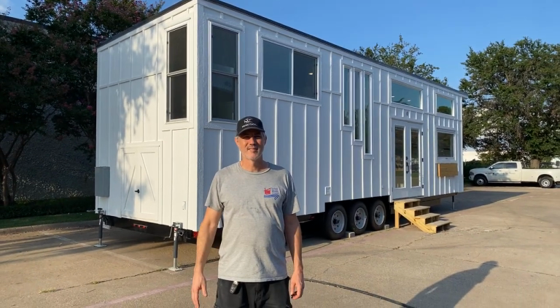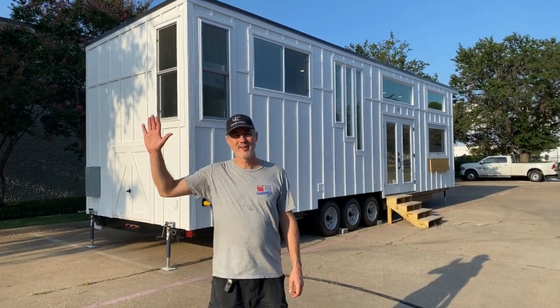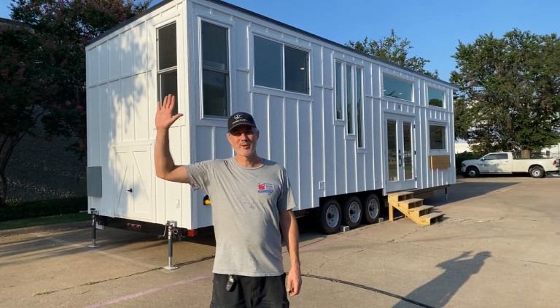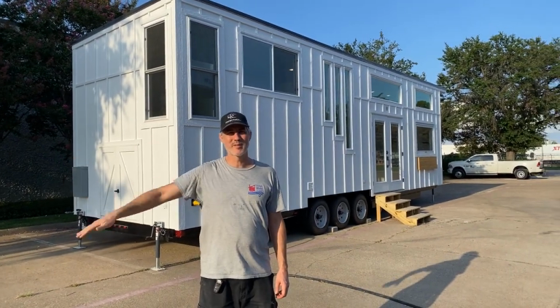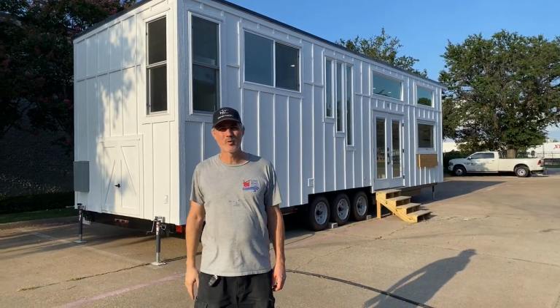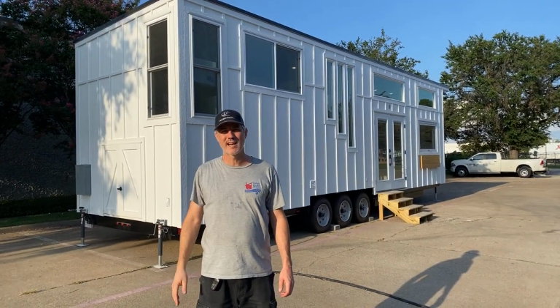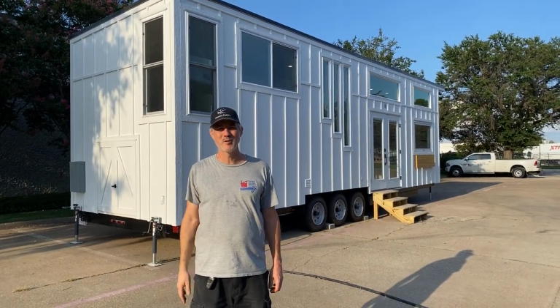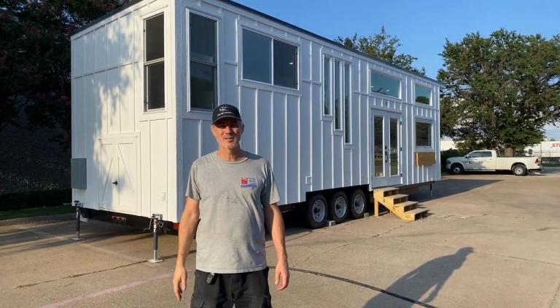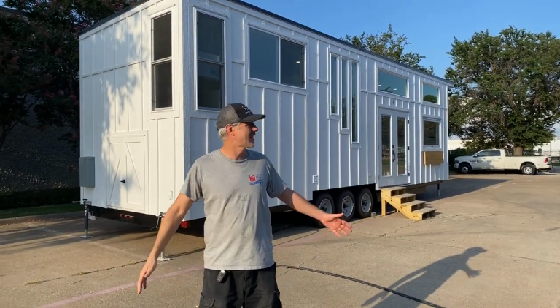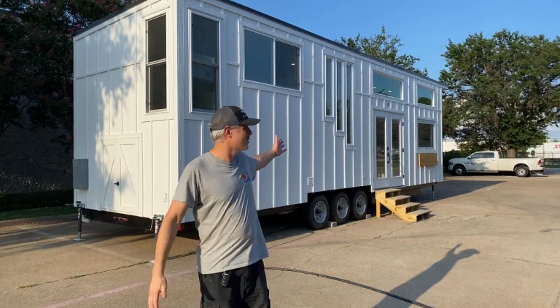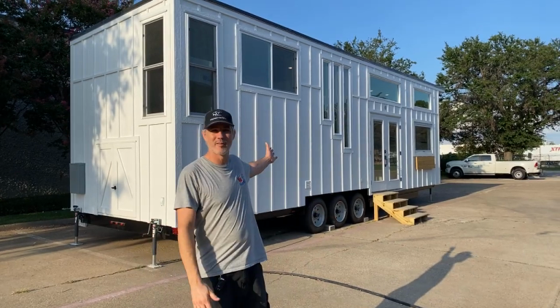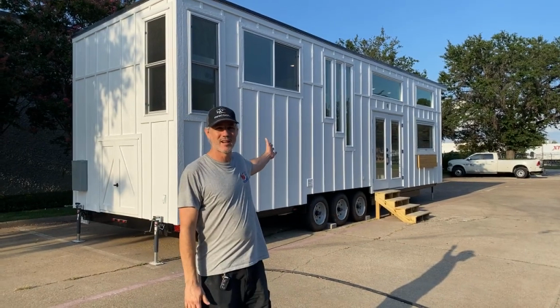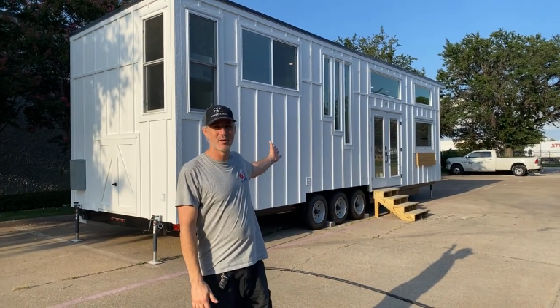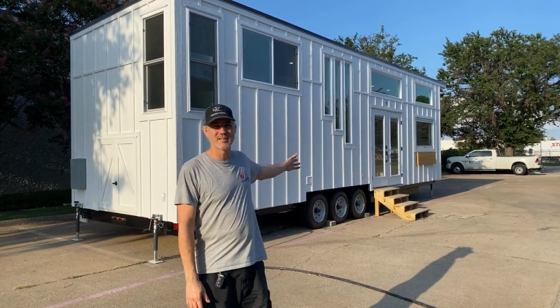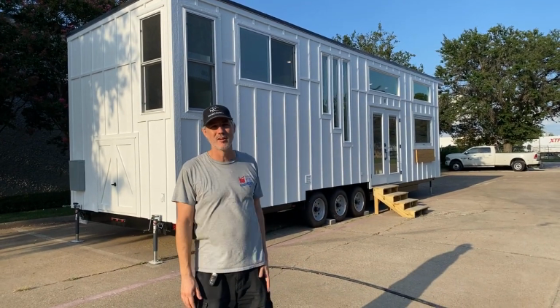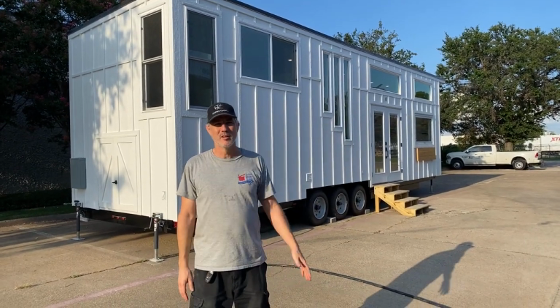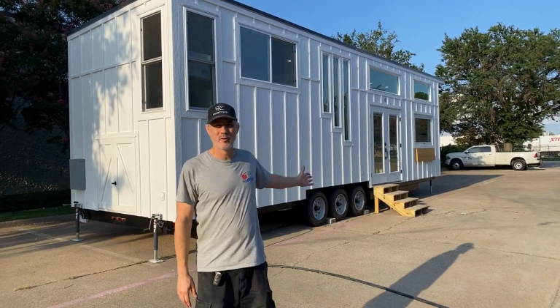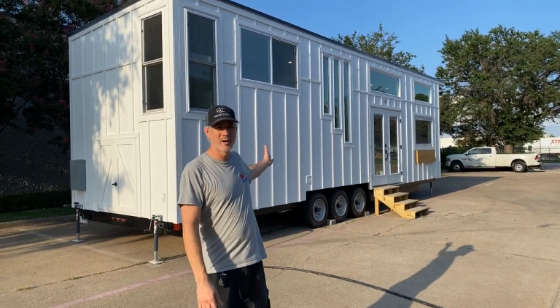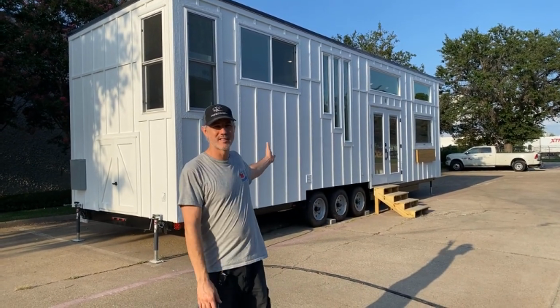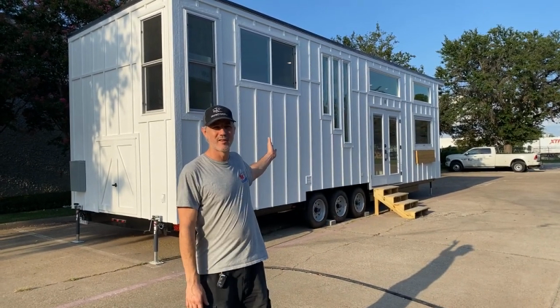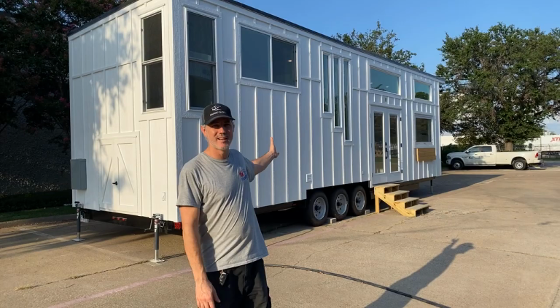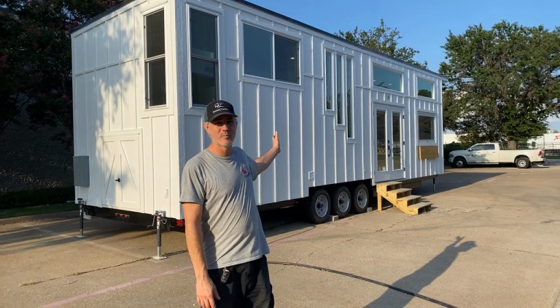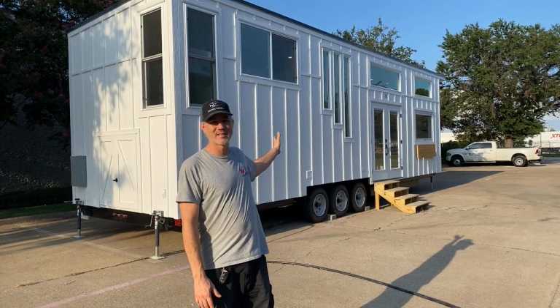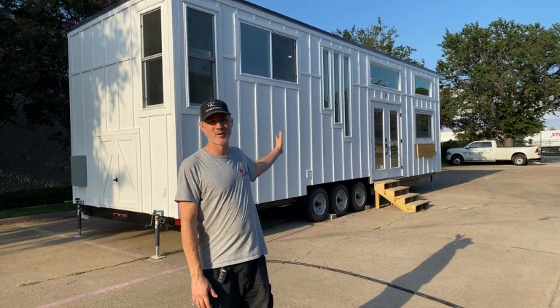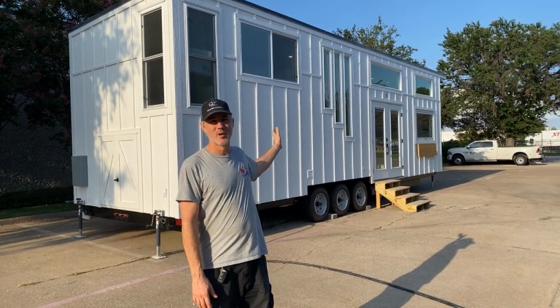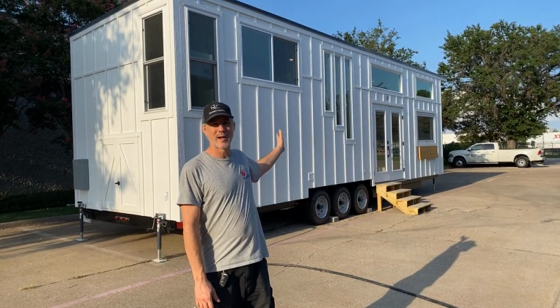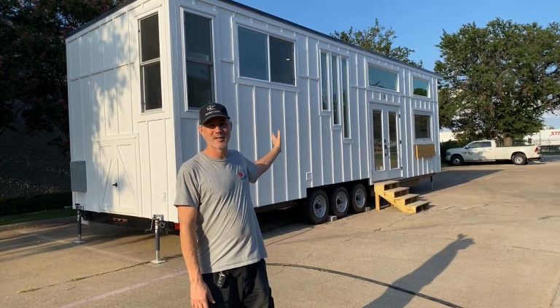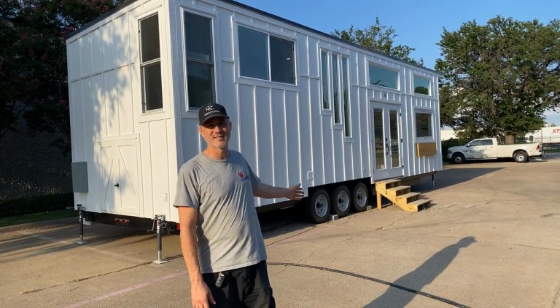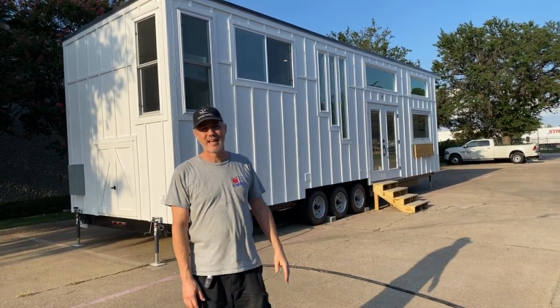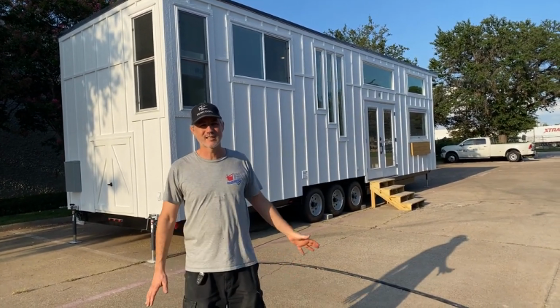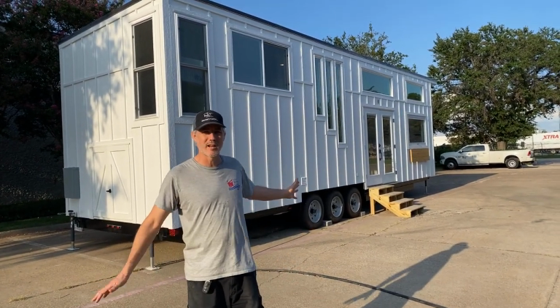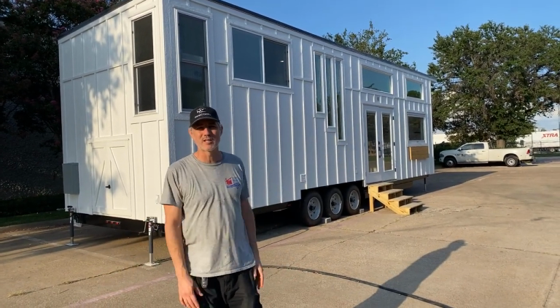Hey there, it's Peter from Indigo River Tiny Homes. We're standing out here in front of Casablanca. It's our newest model — the 10 foot by 36 foot Rambler Deluxe, and it's got some pretty awesome features.